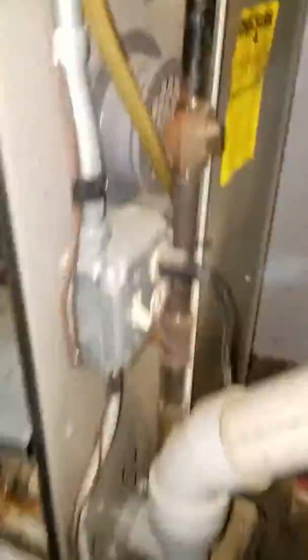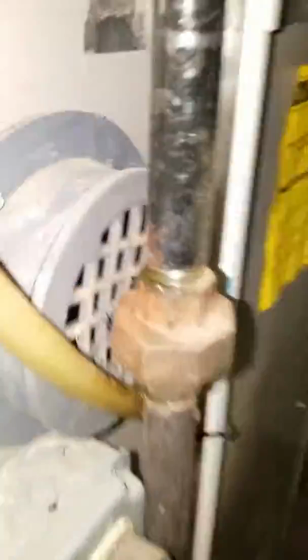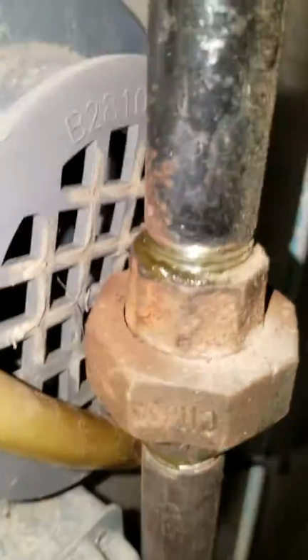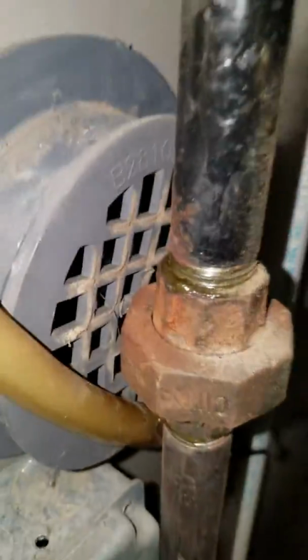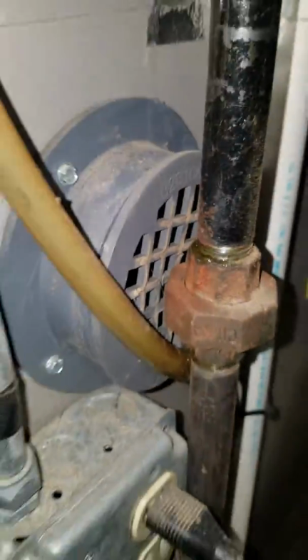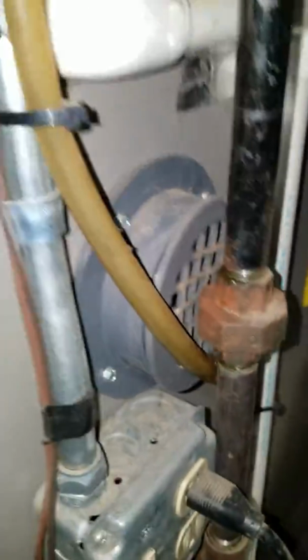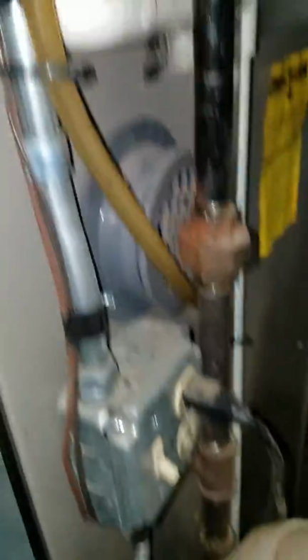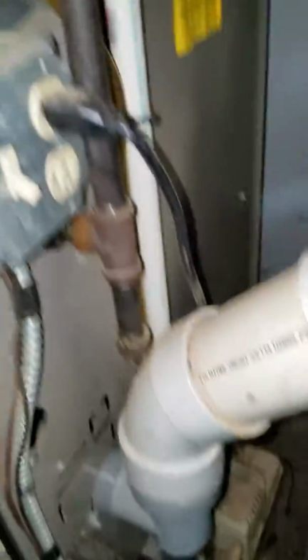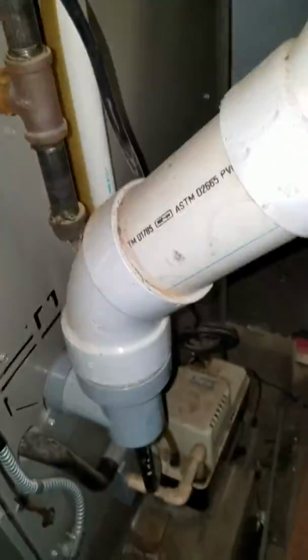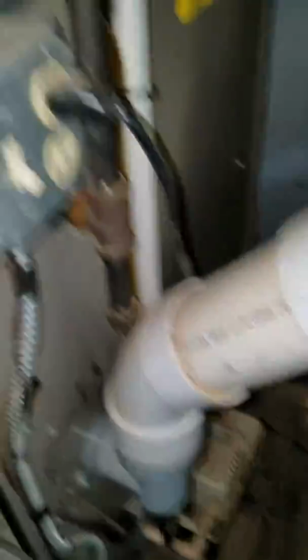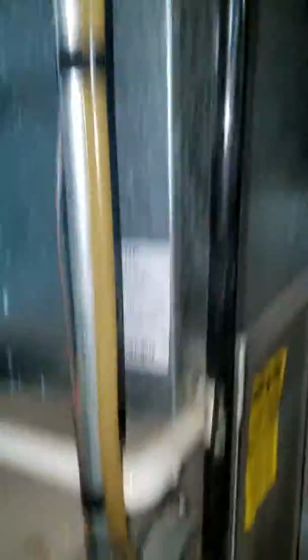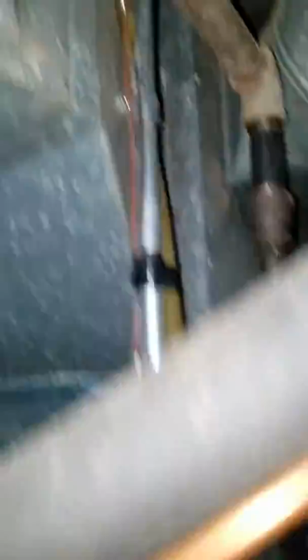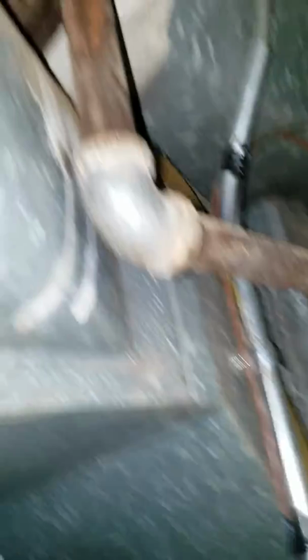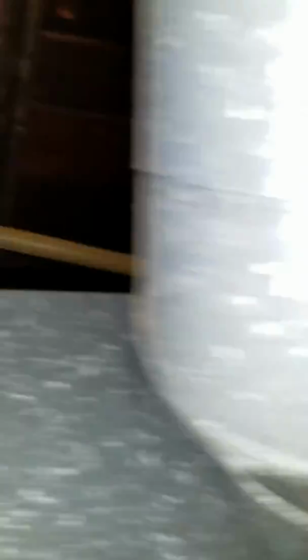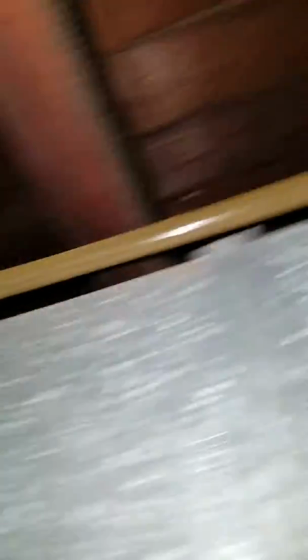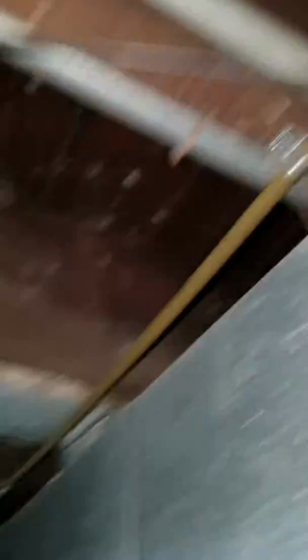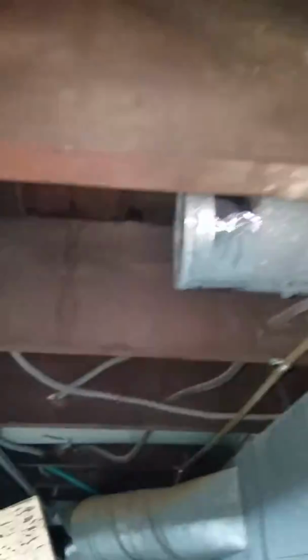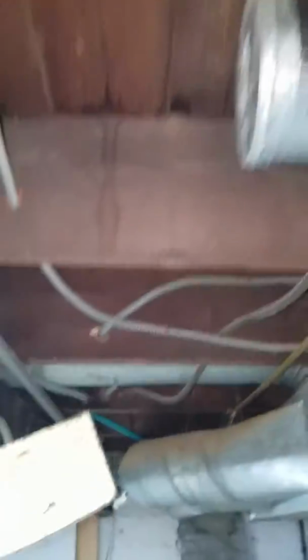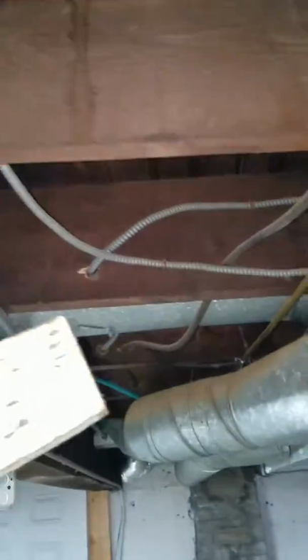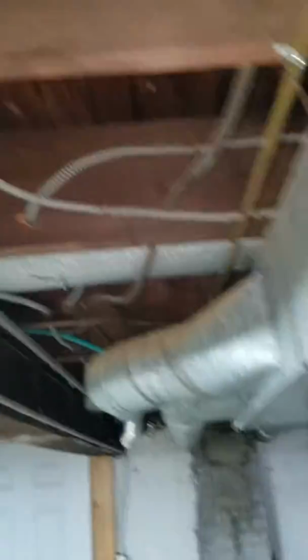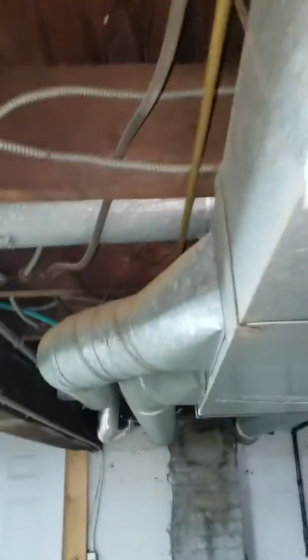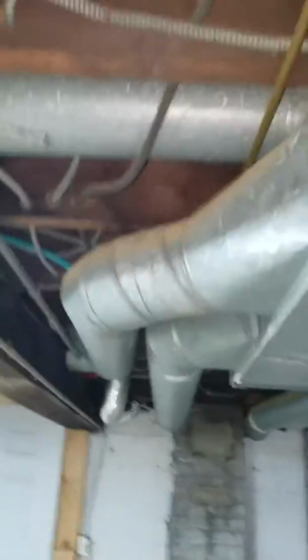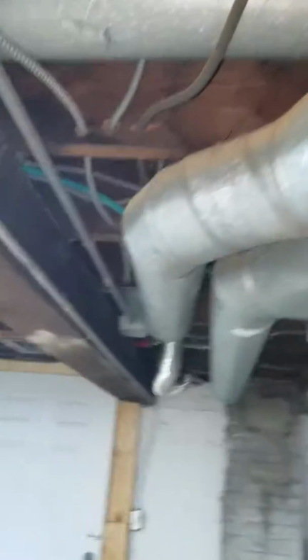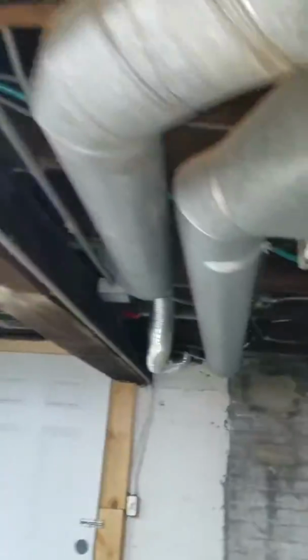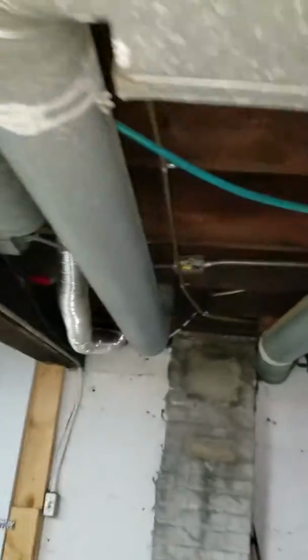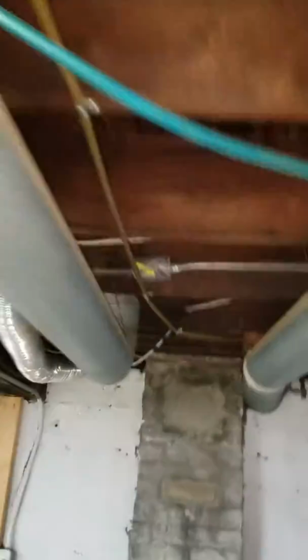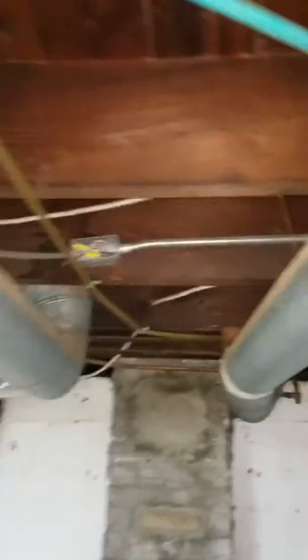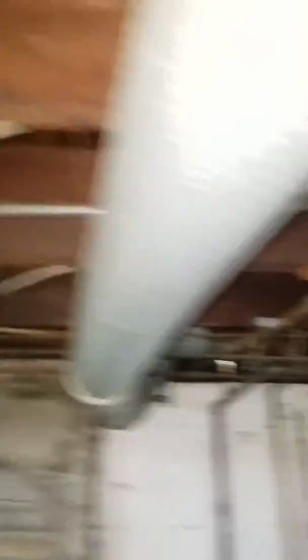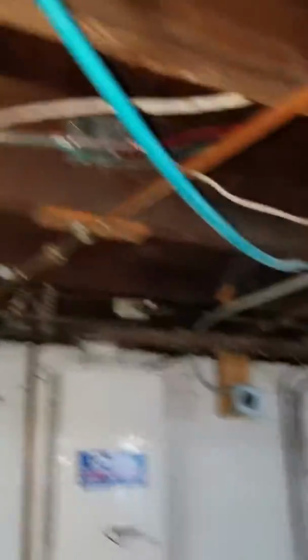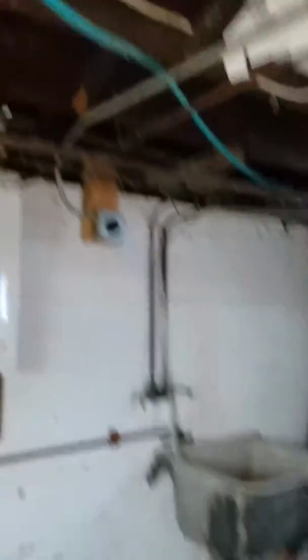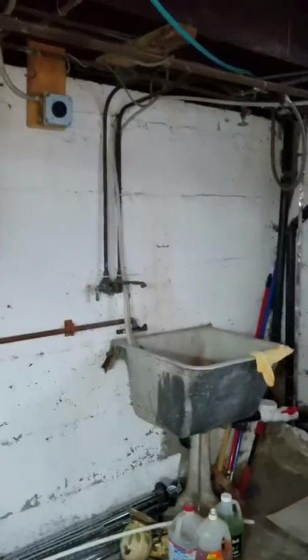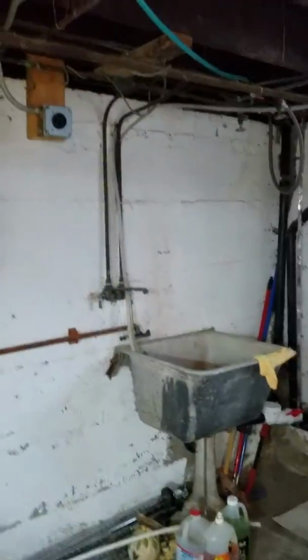The gas line covers the intake here too. It has a condensate pump that runs up, turns and runs all the way over, then turns and goes right into the sink here.